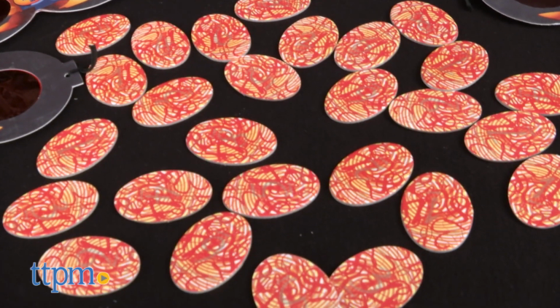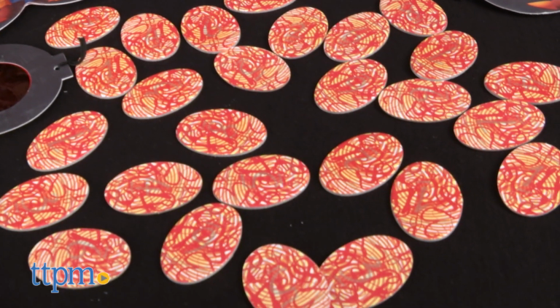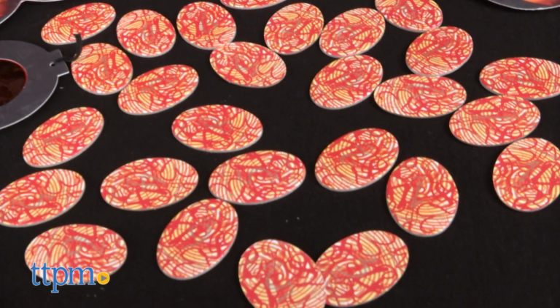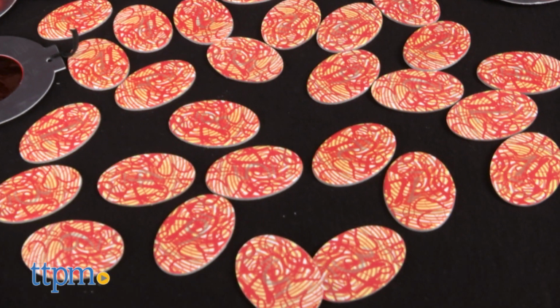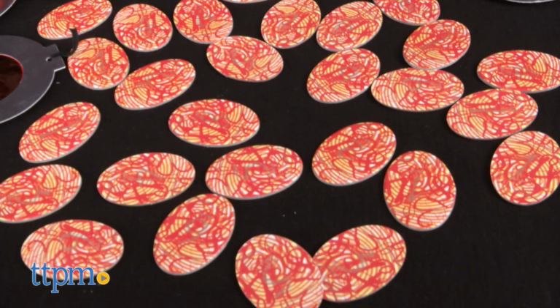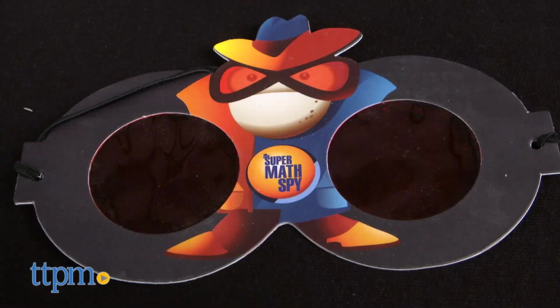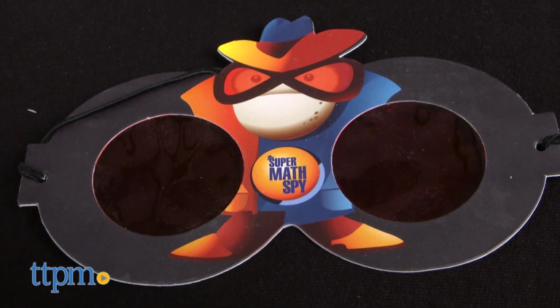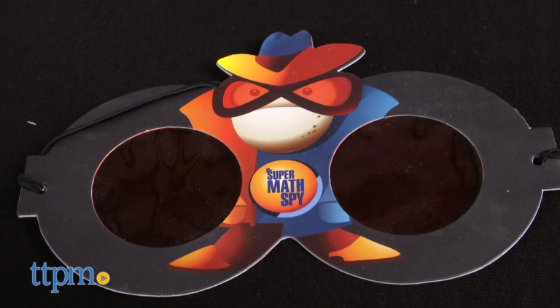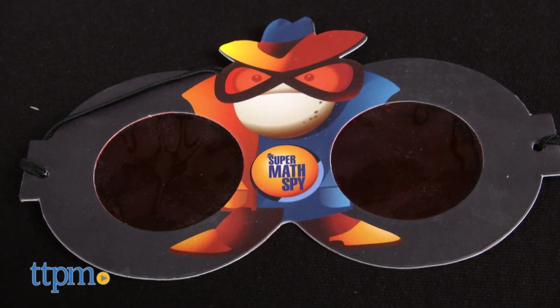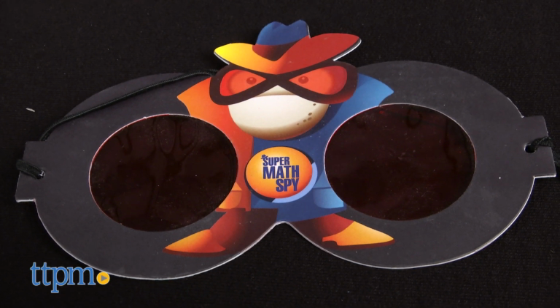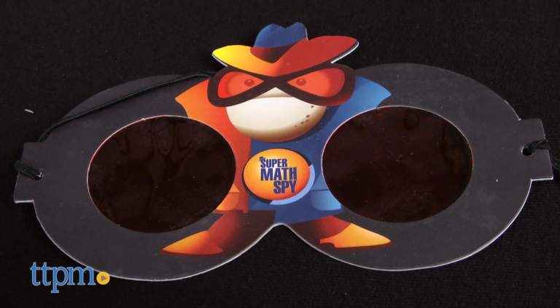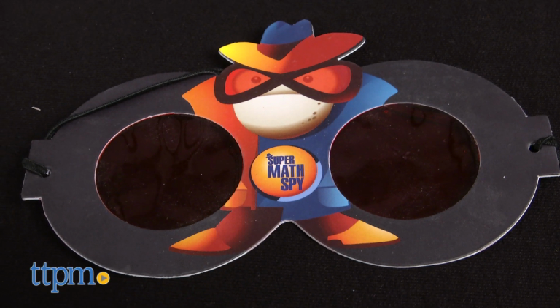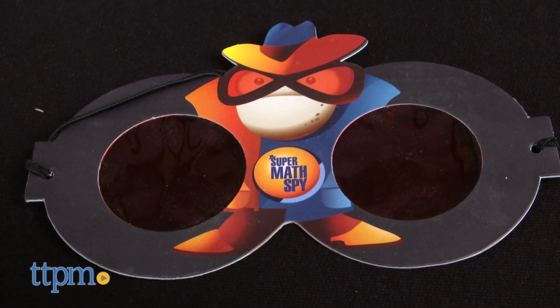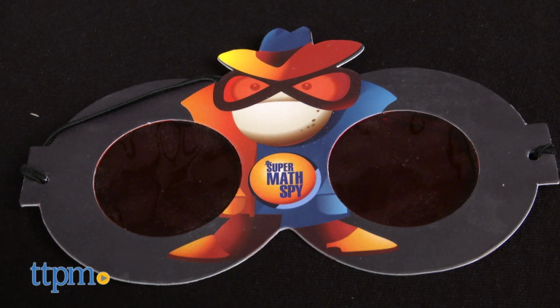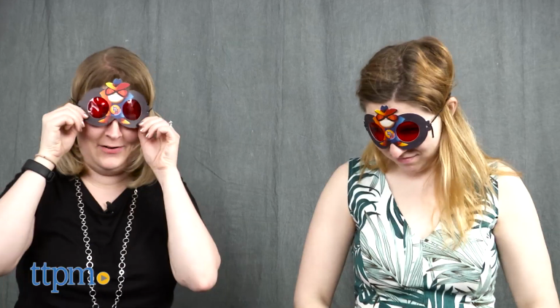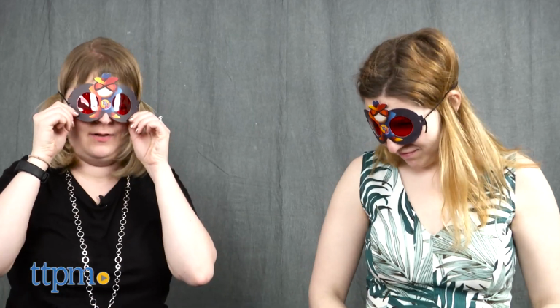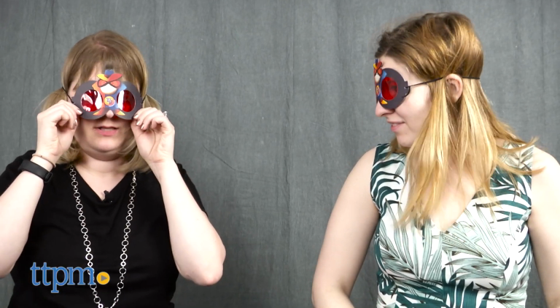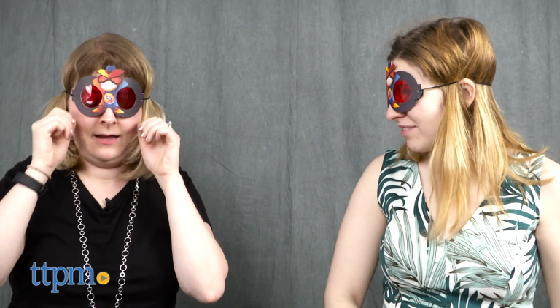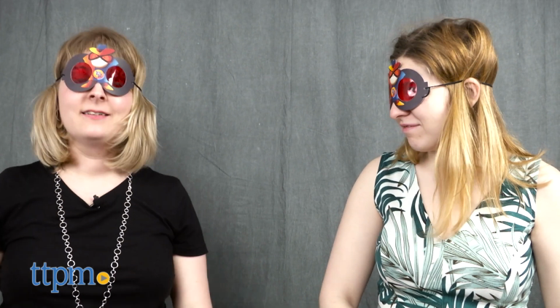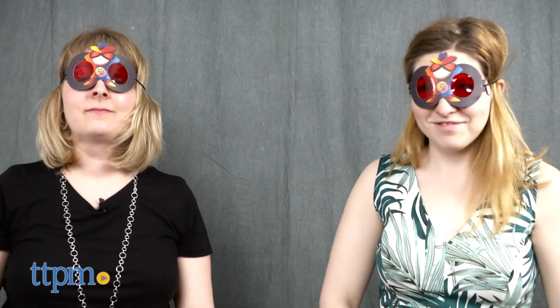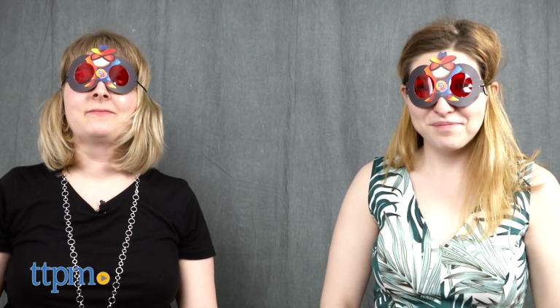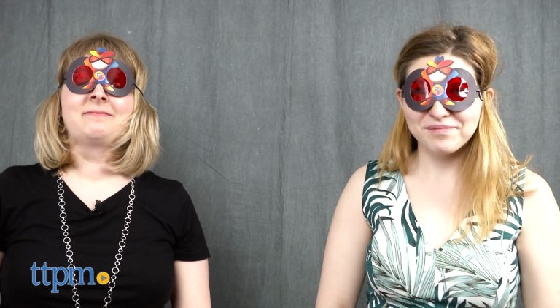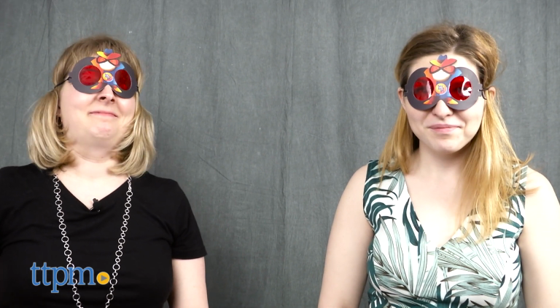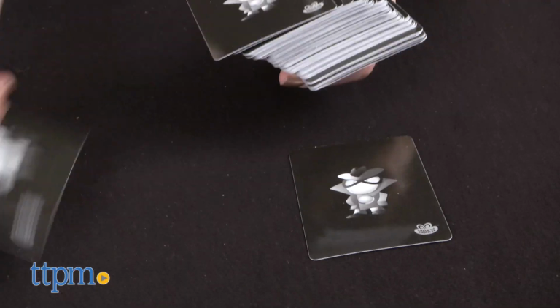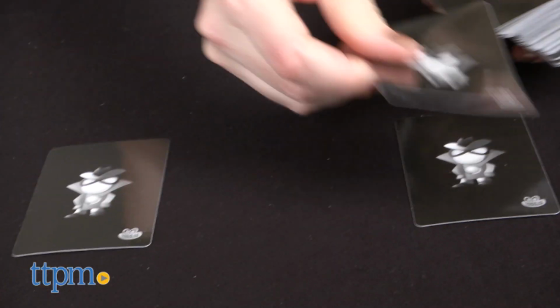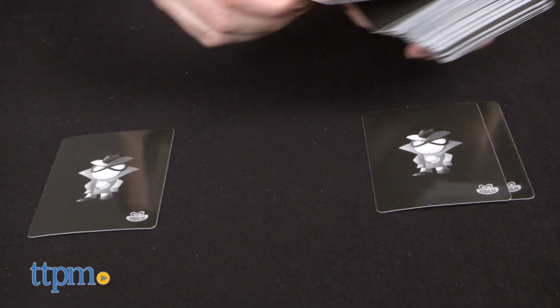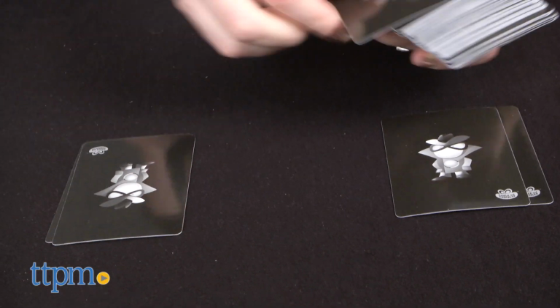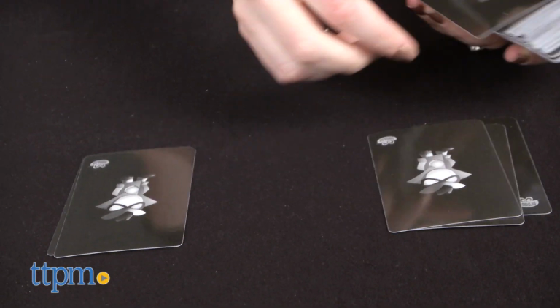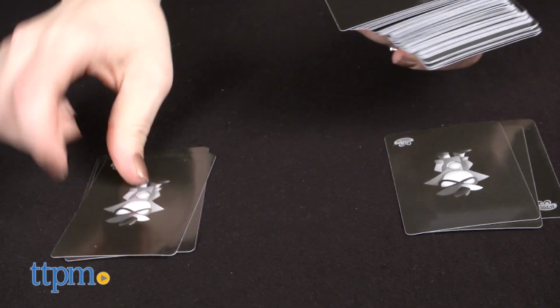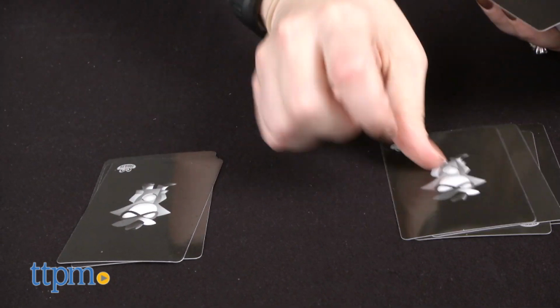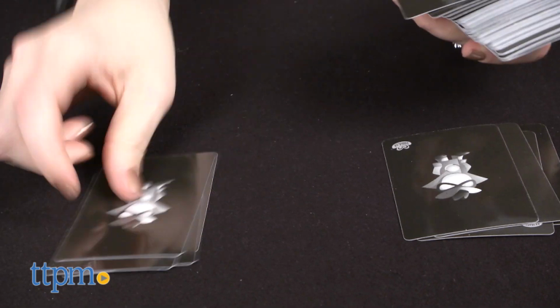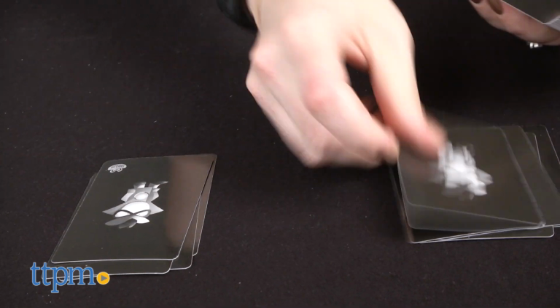To play, place the 27 fingerprint tokens in the middle of the playing space. All players wear their decoder glasses — although they're a little small for adult players — so they can decode the numbers on the fingerprint tokens. Each player also gets five mission cards, placed face down in a pile in front of them.